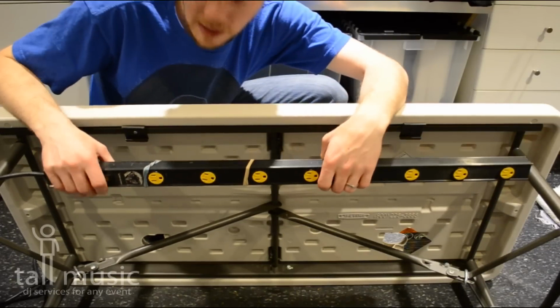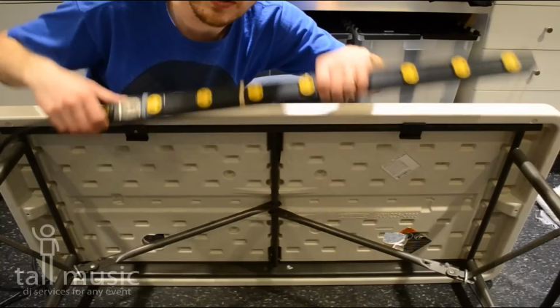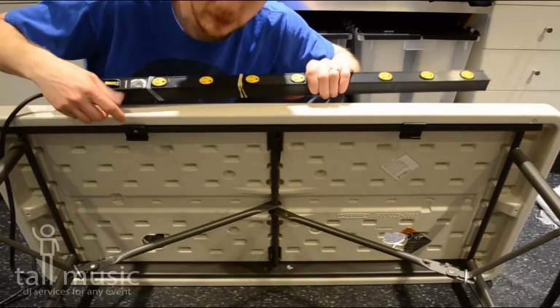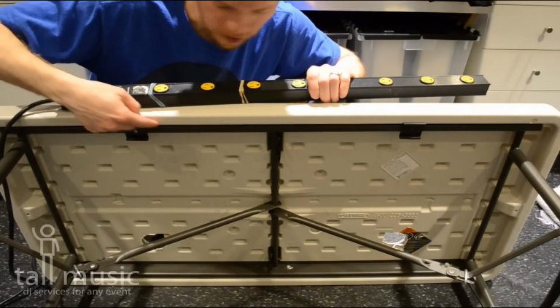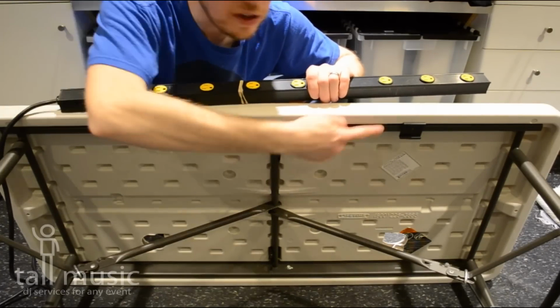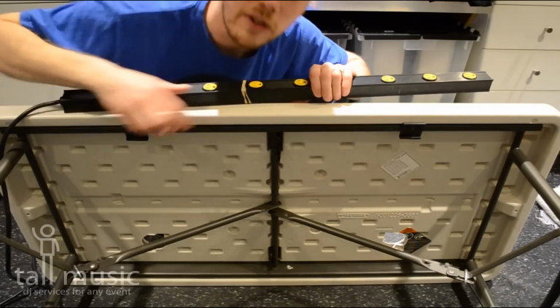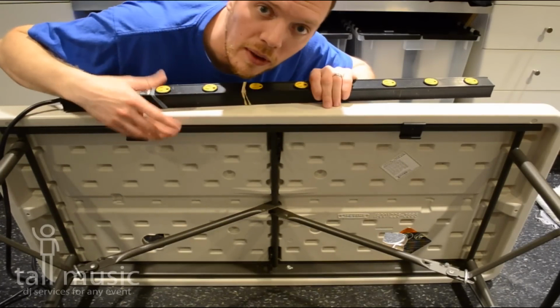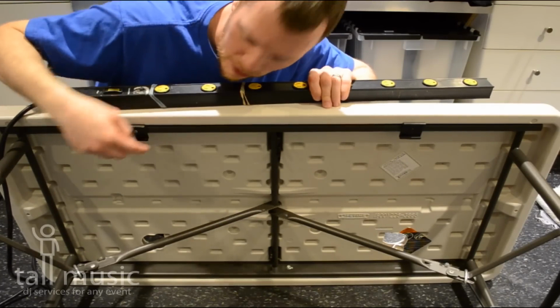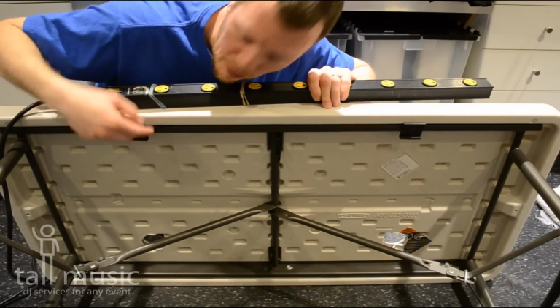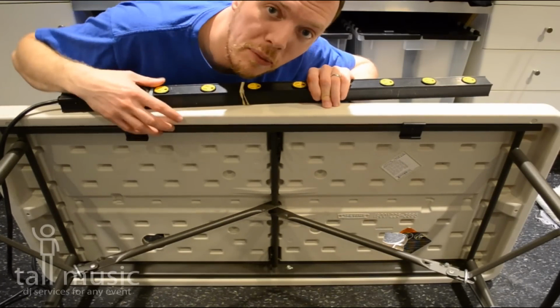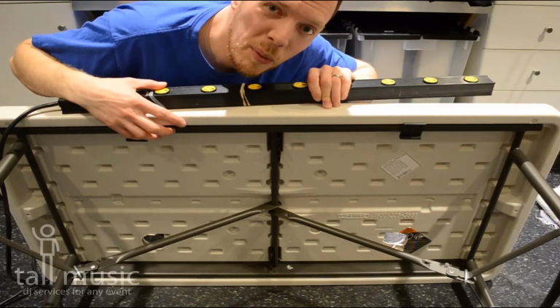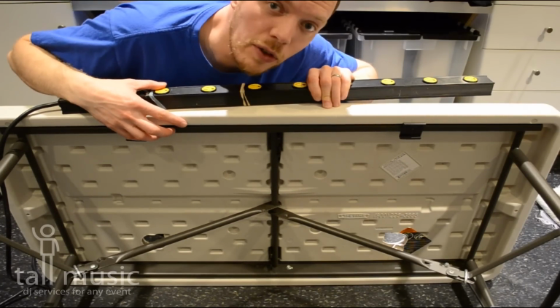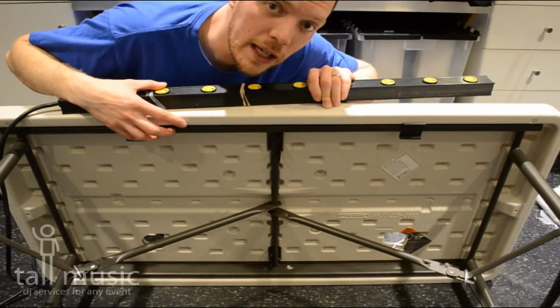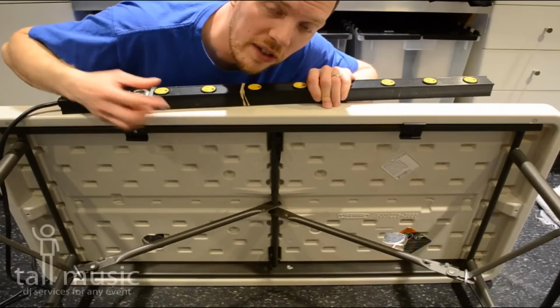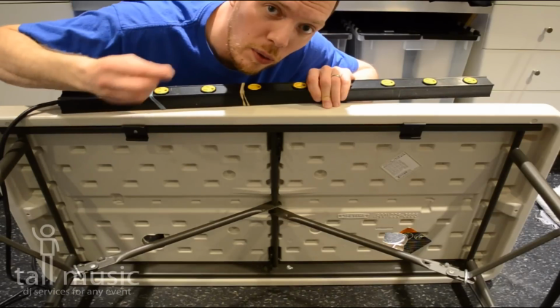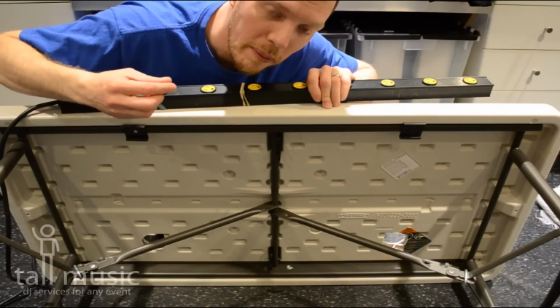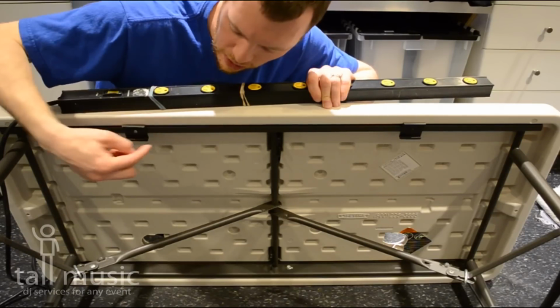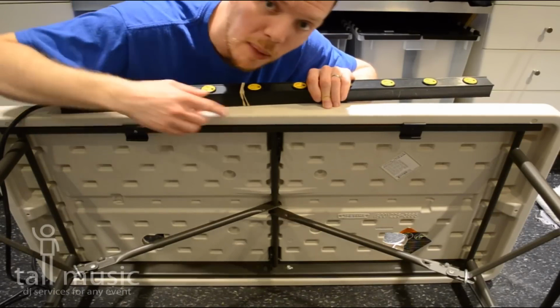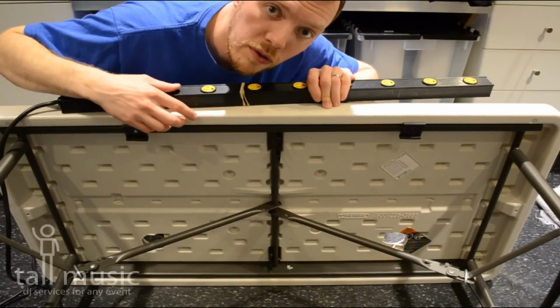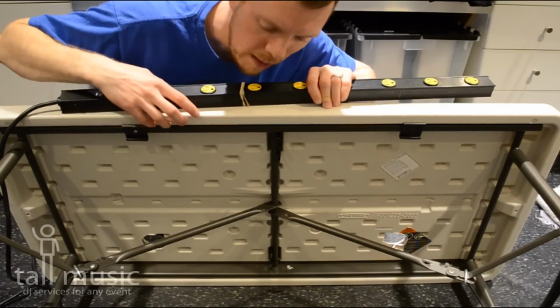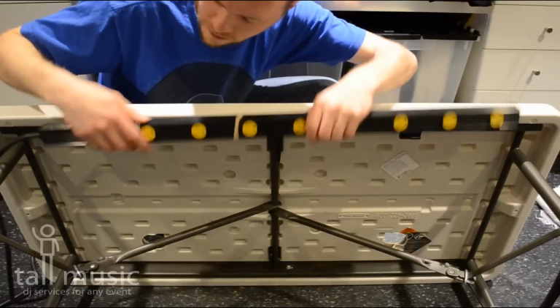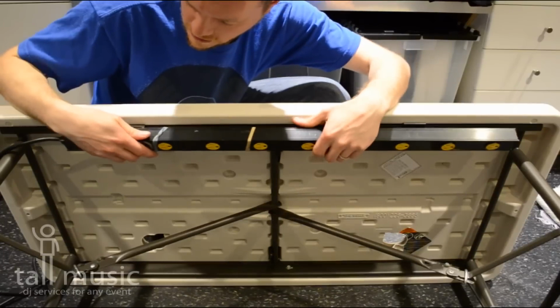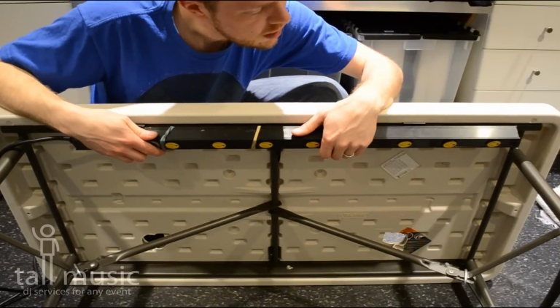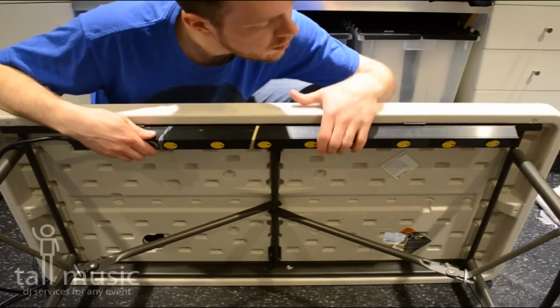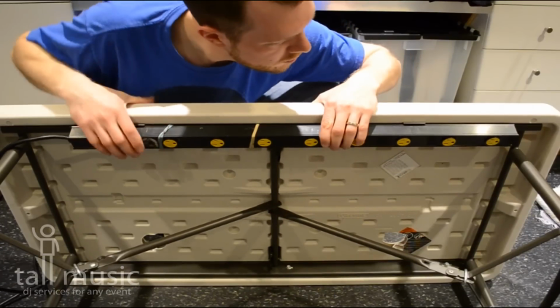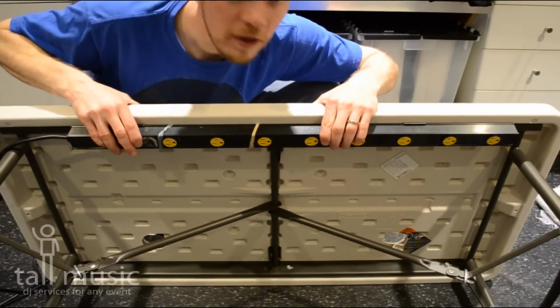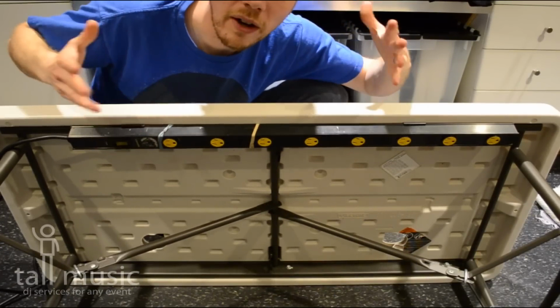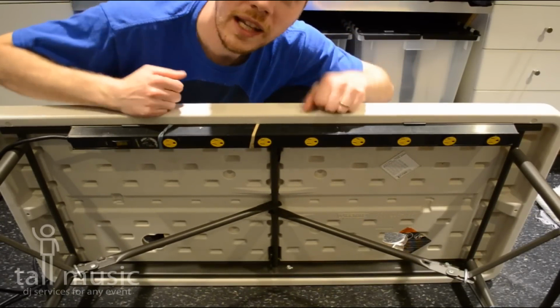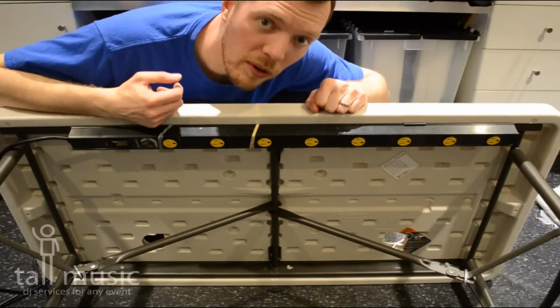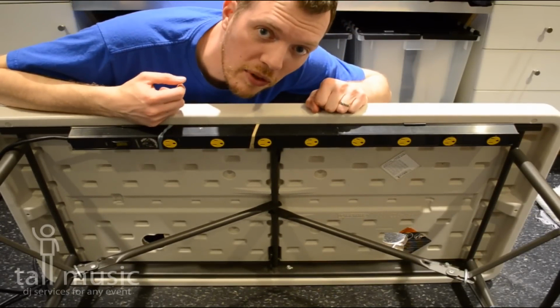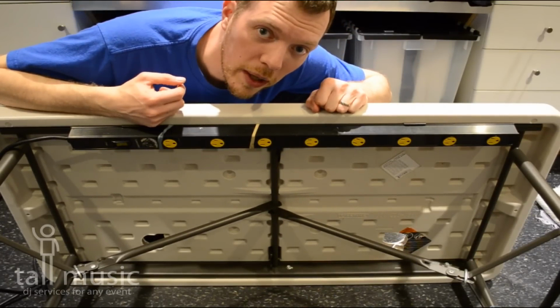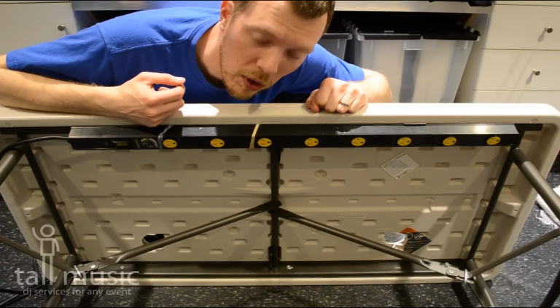Tip number two, mount it underneath your table. This one happened to come with clips, but even if you're using a regular one, it's got screw holes in the back. Put a couple of screws under your table, mount it up, keep all those cables out of the way while you're working.